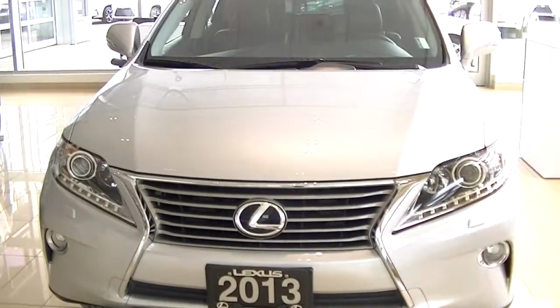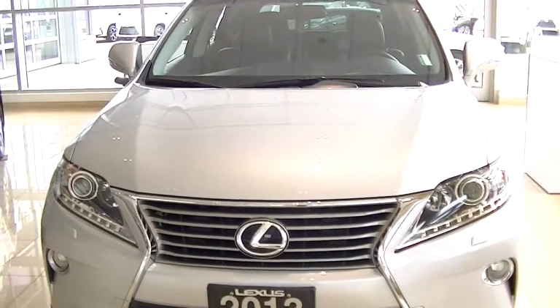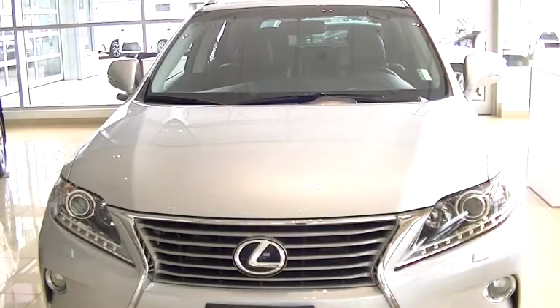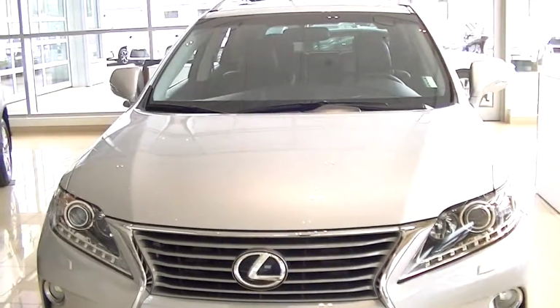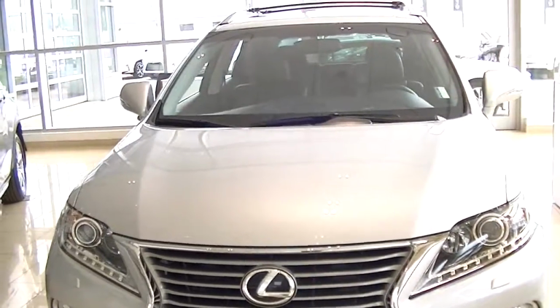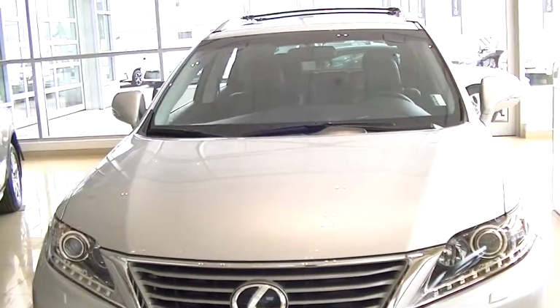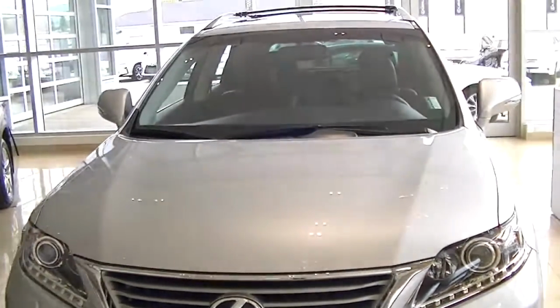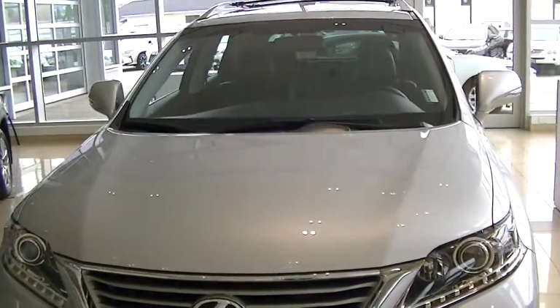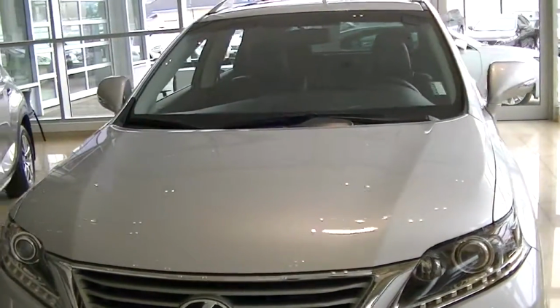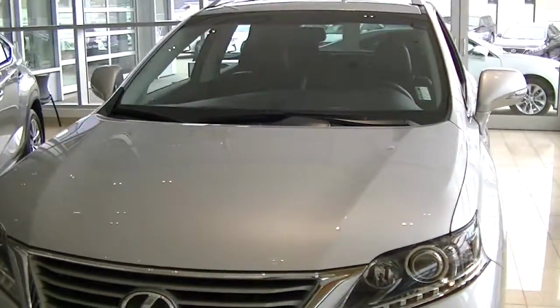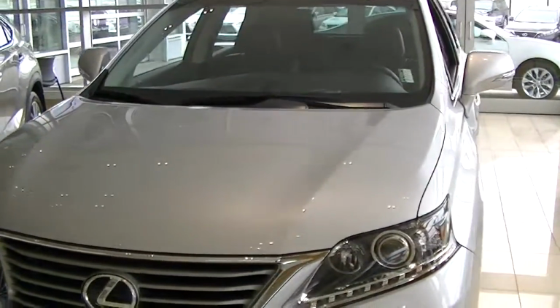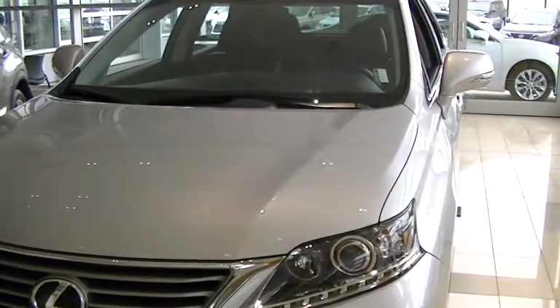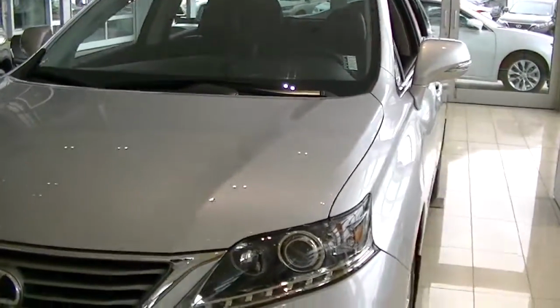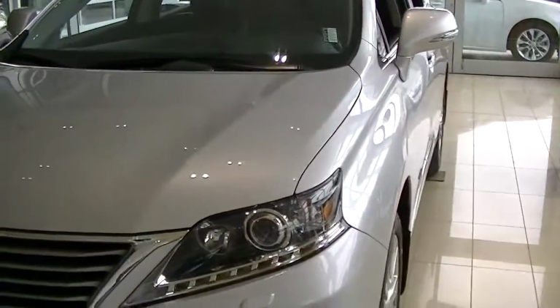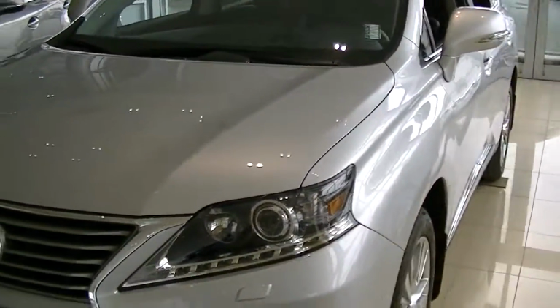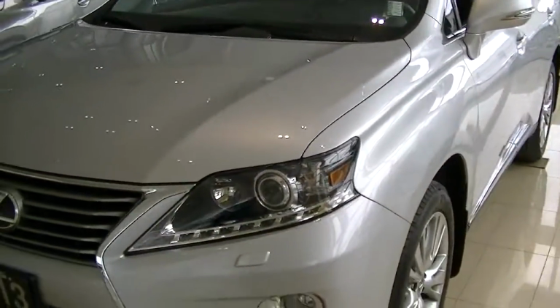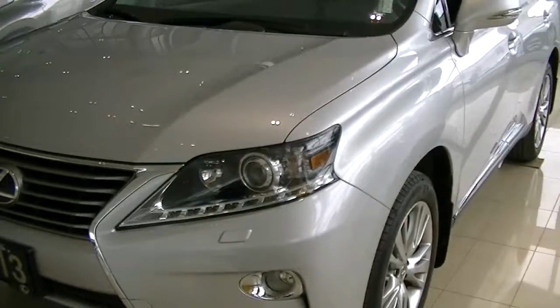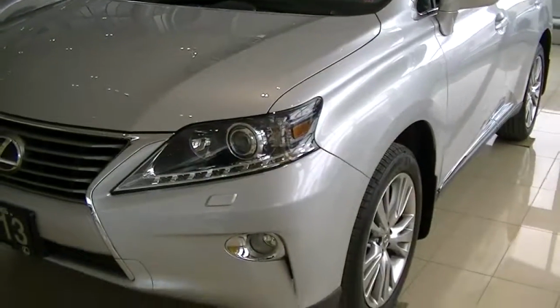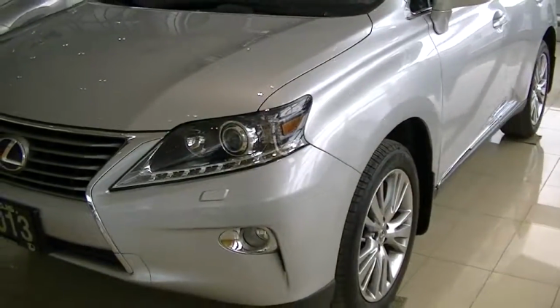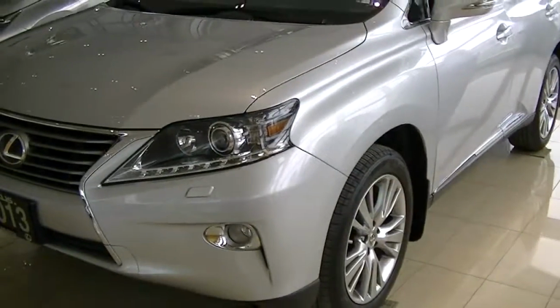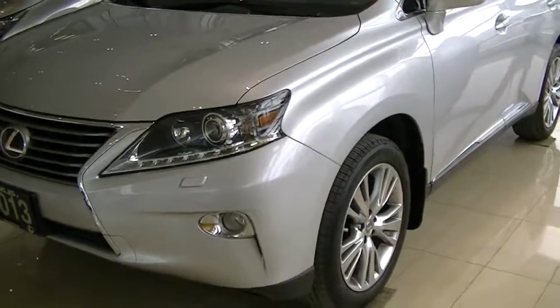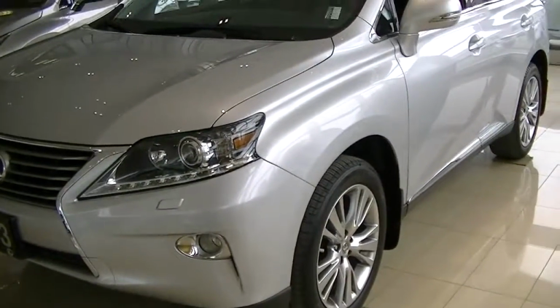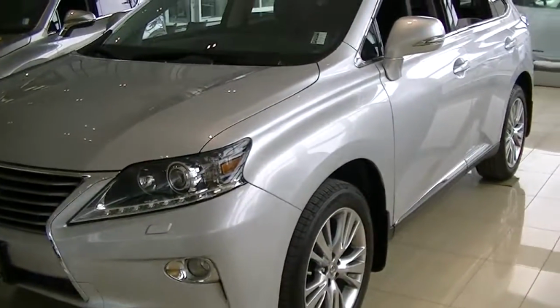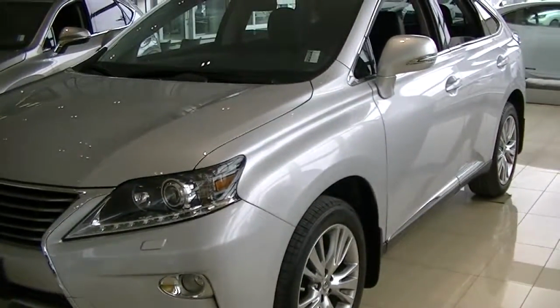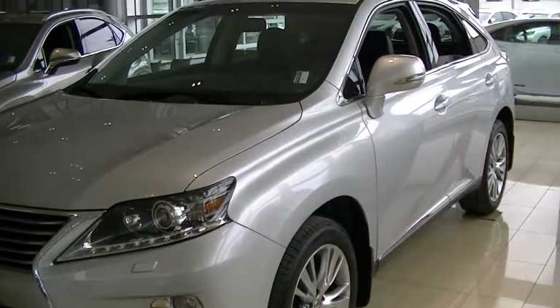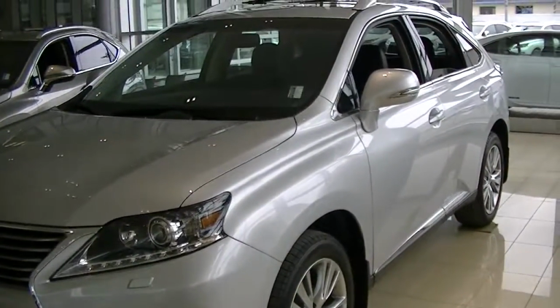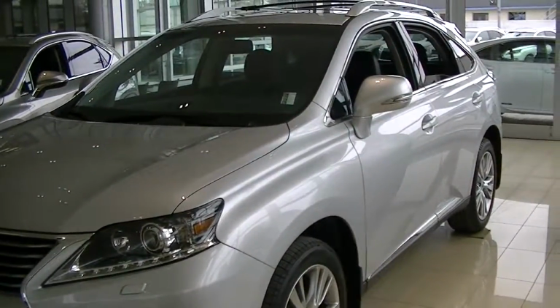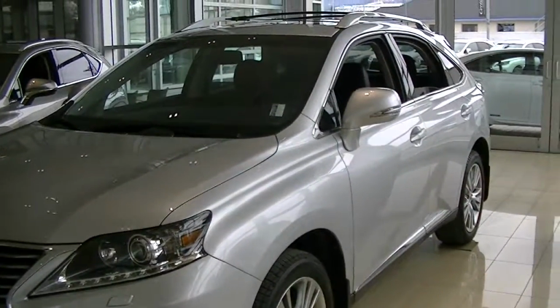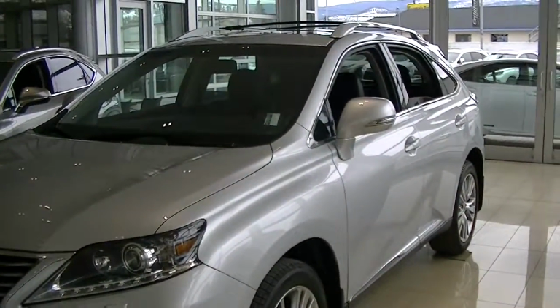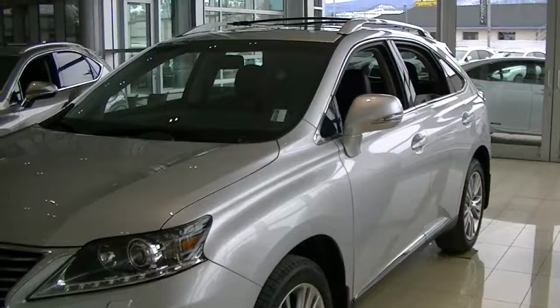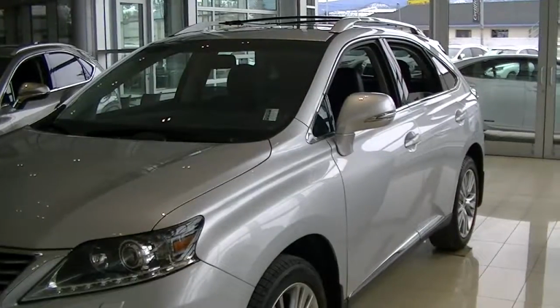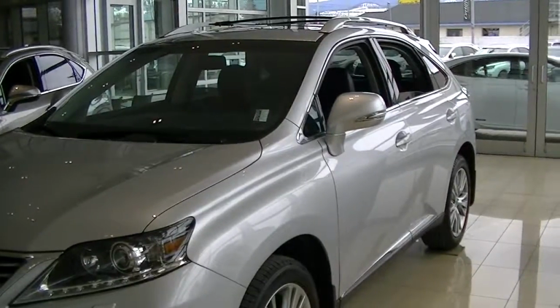It has a lot less kilometers — just over 50,000 kilometers, so quite a bit less than that 2014 we had. Close to 40,000 kilometers less. This is a fantastic car.